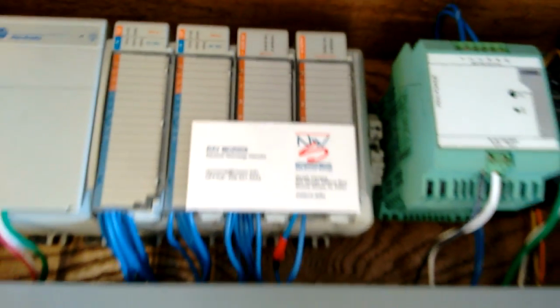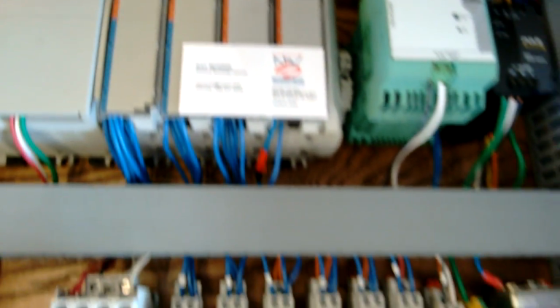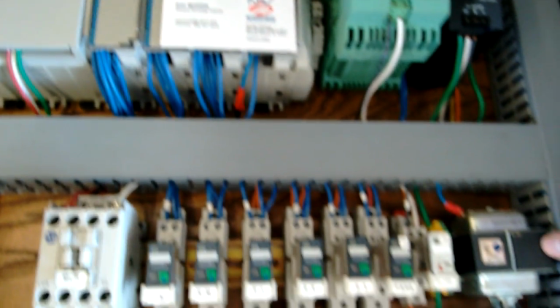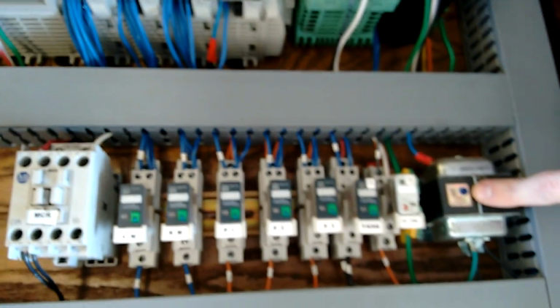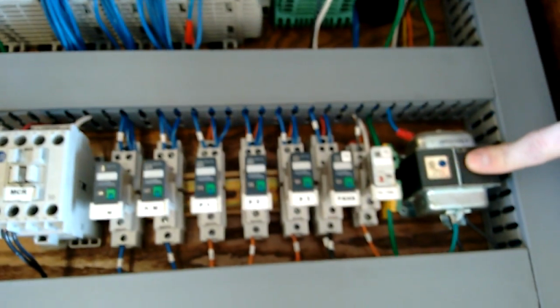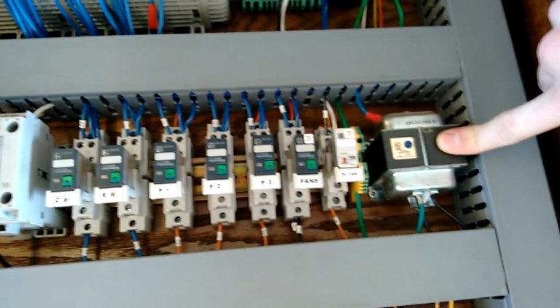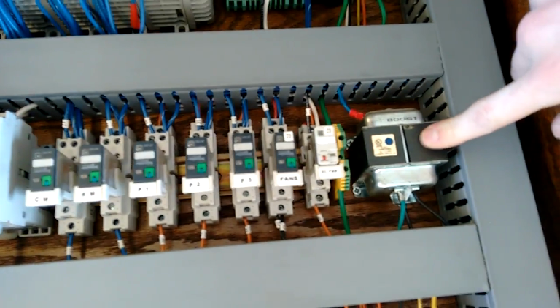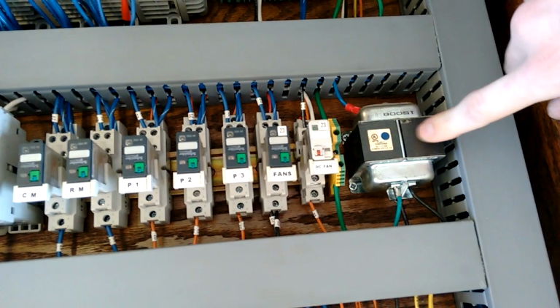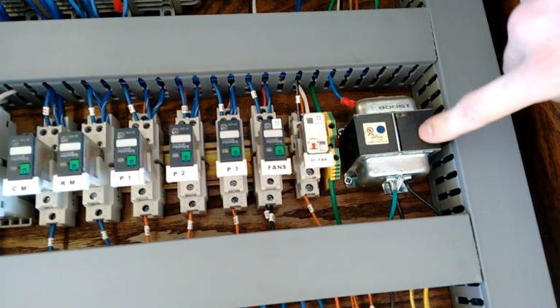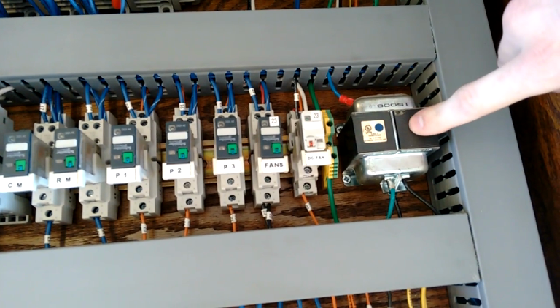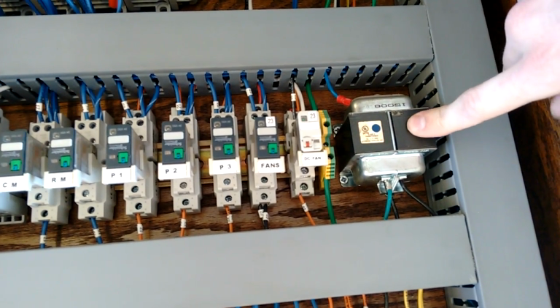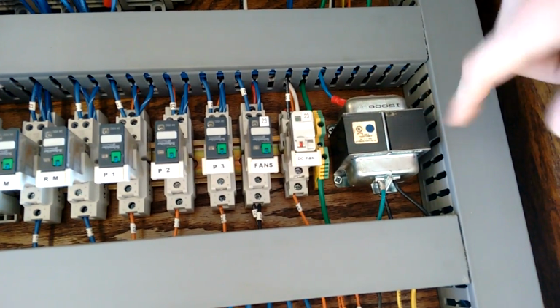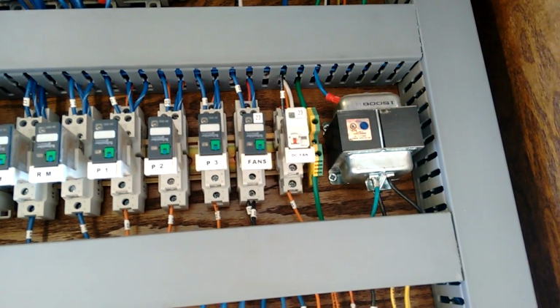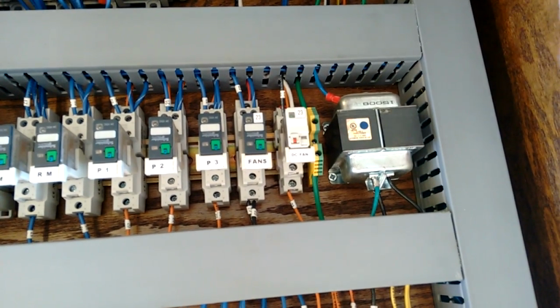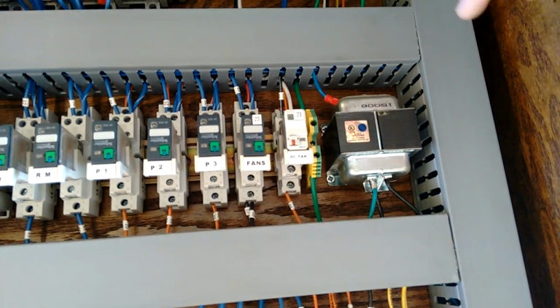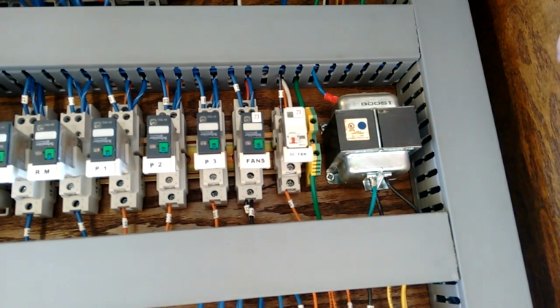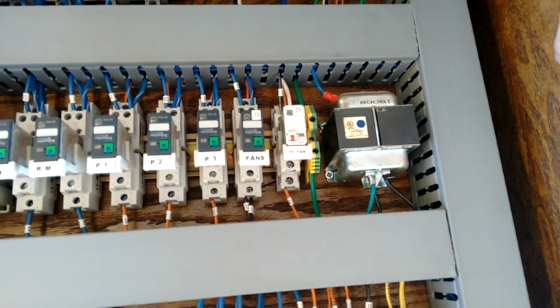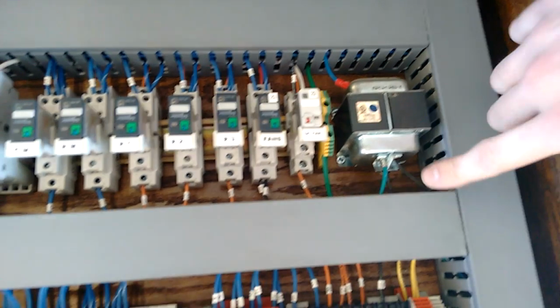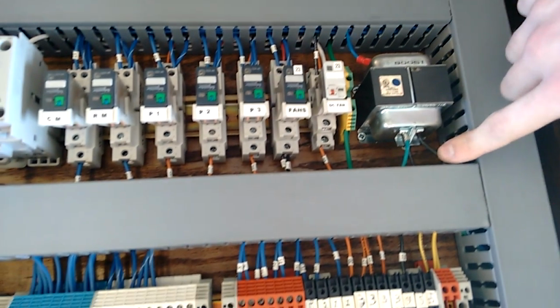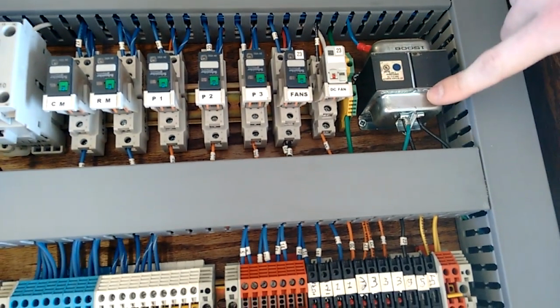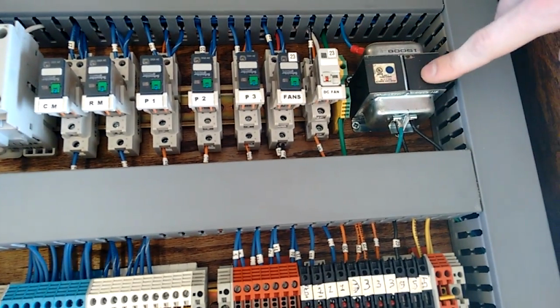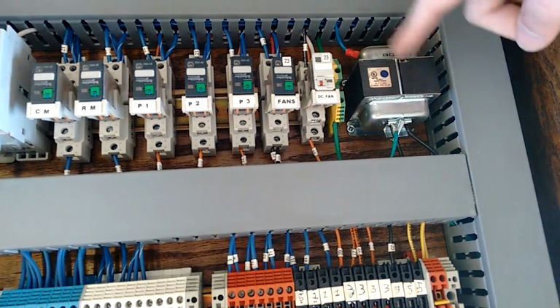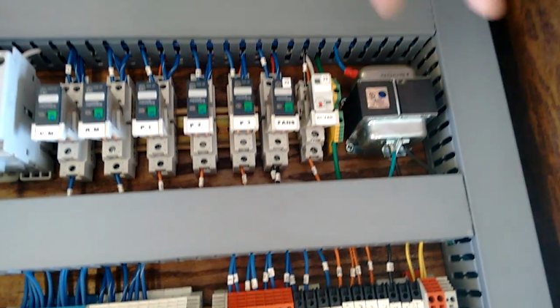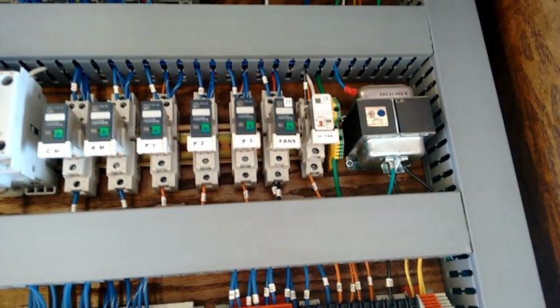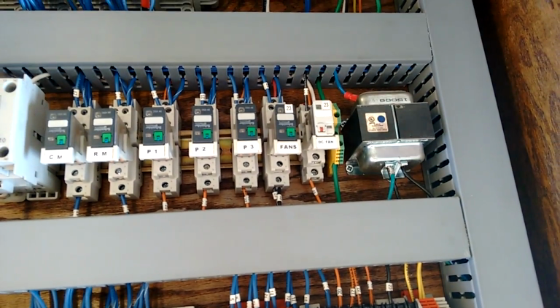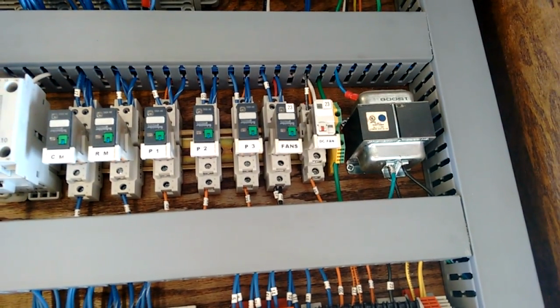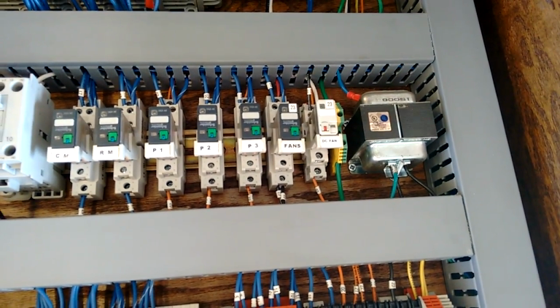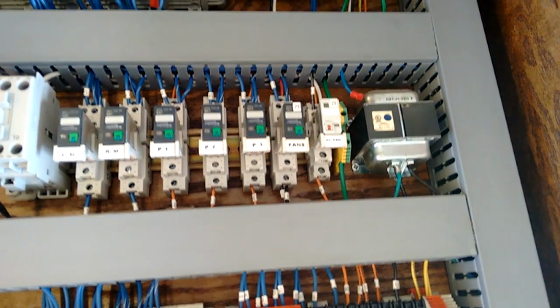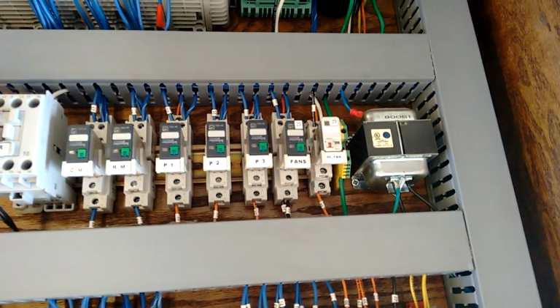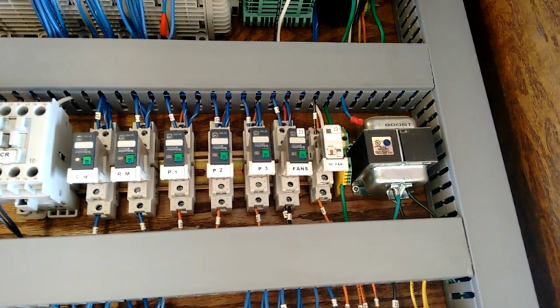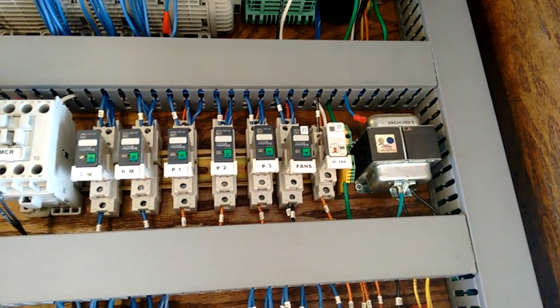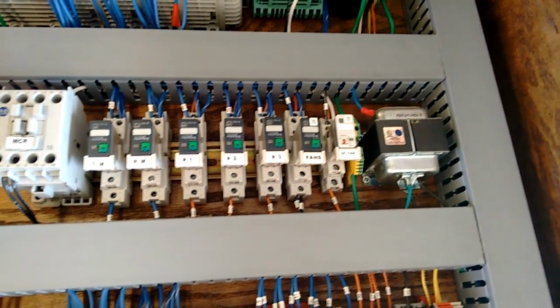This right here is our transformer. This is what we had to add in for our under spray valve since it's 24 AC. We've got 120 volts coming in, it steps it down to 24 AC, and that's what goes to our control valve.